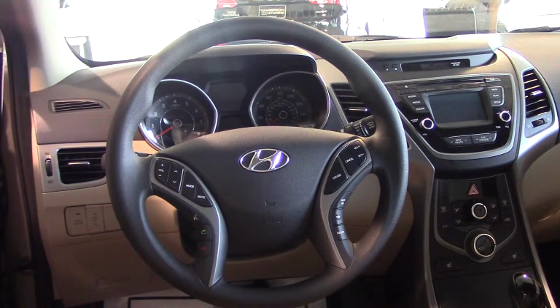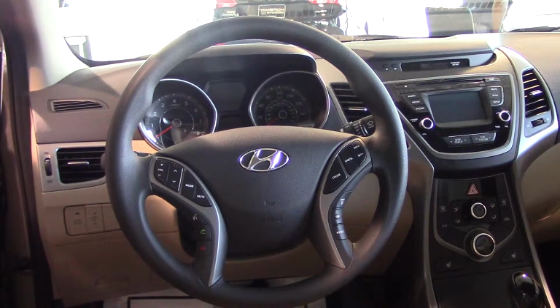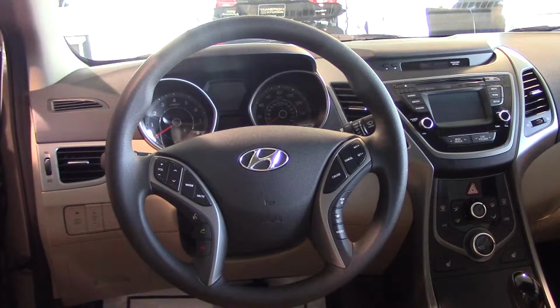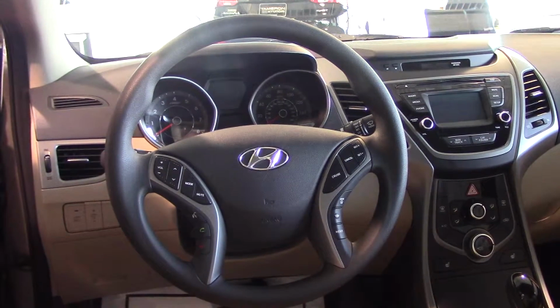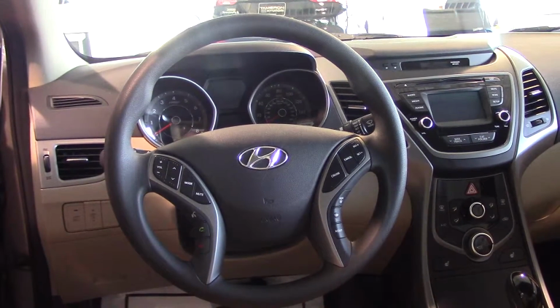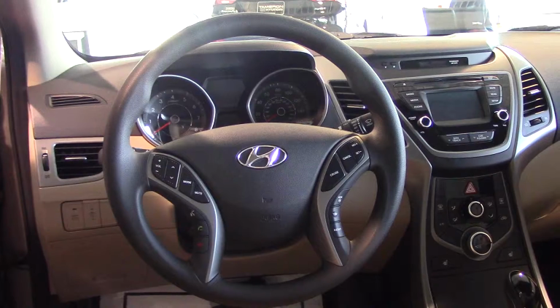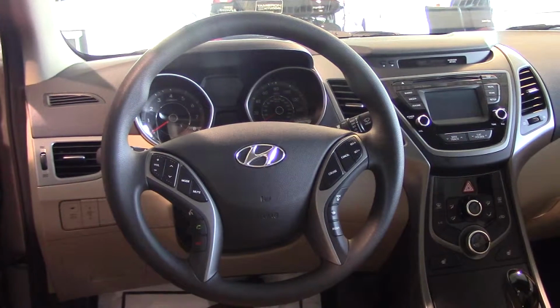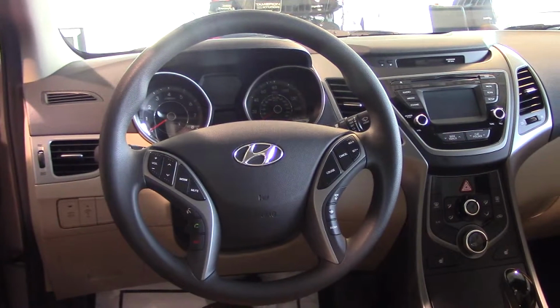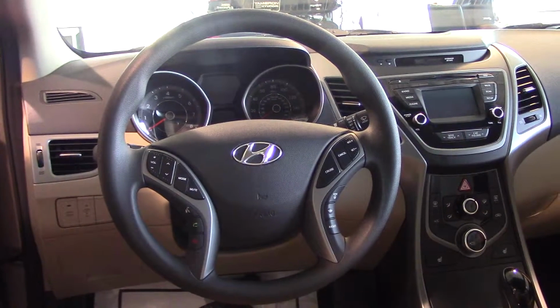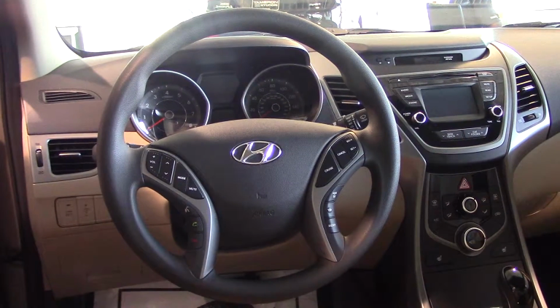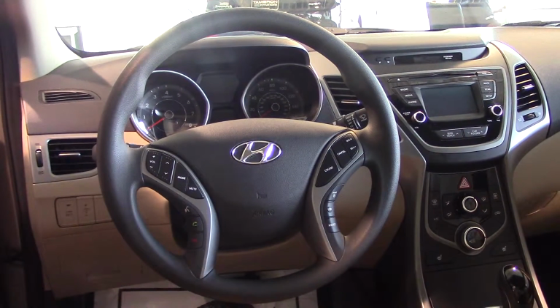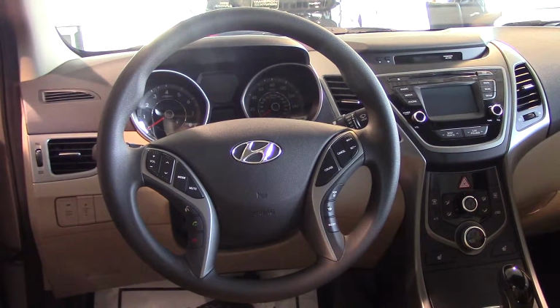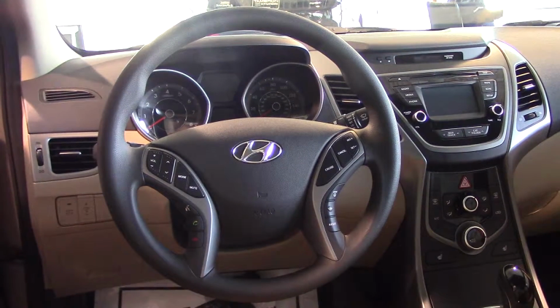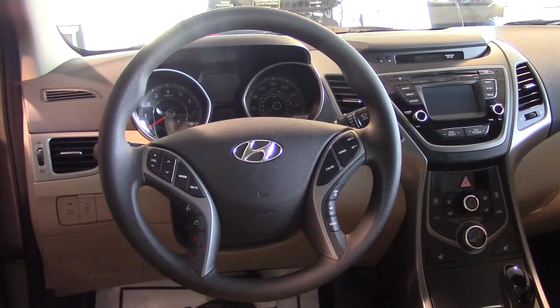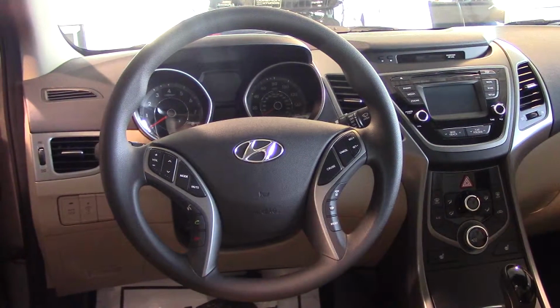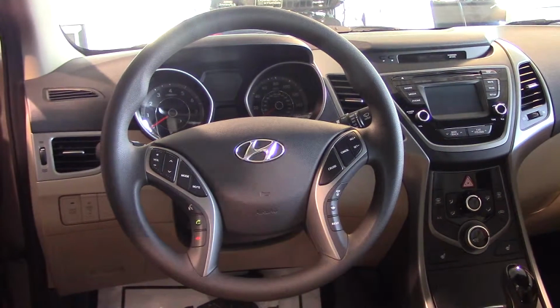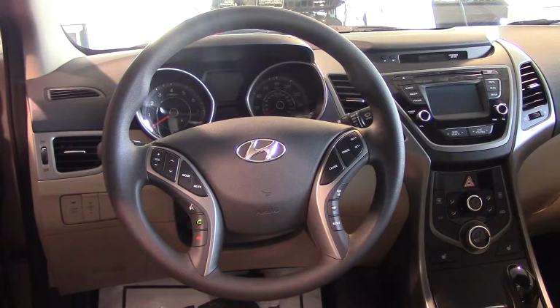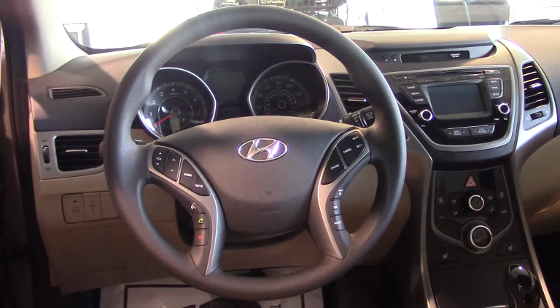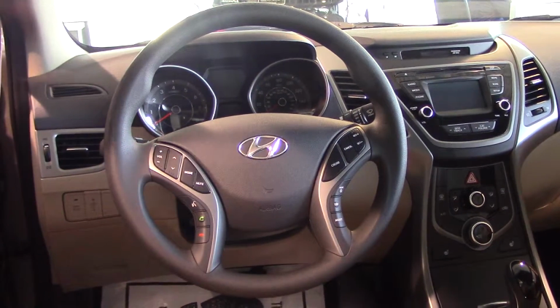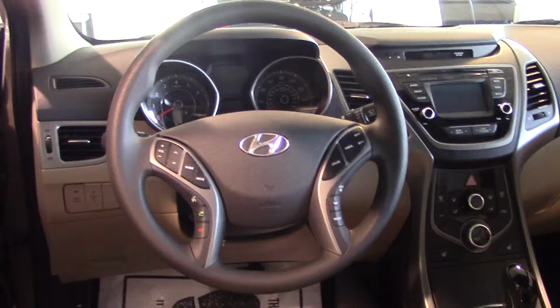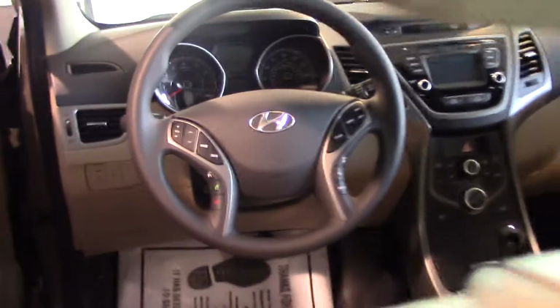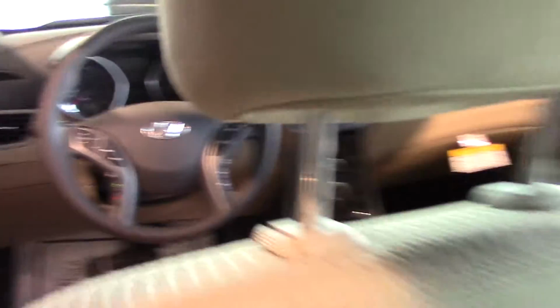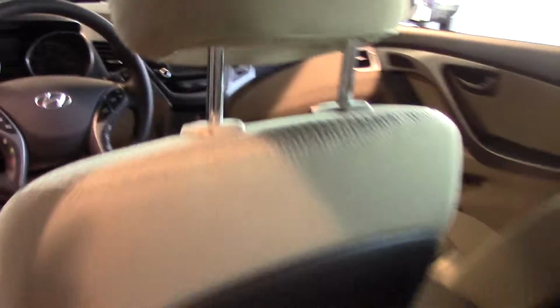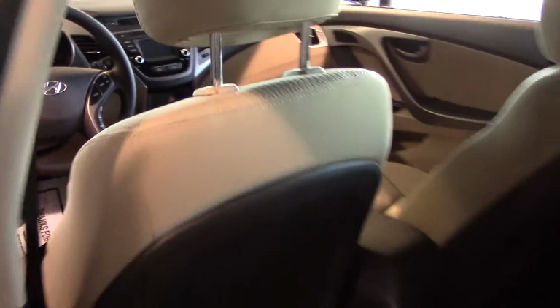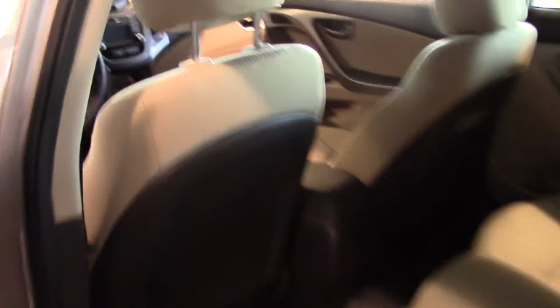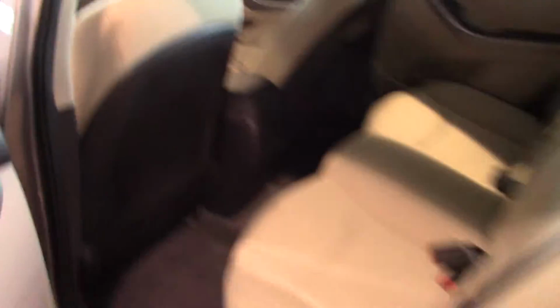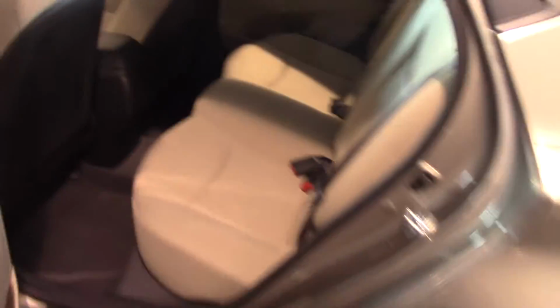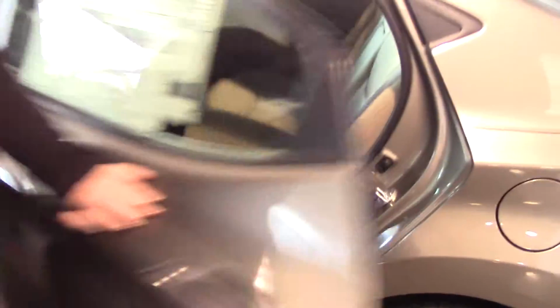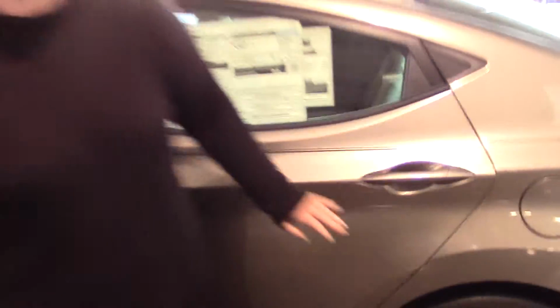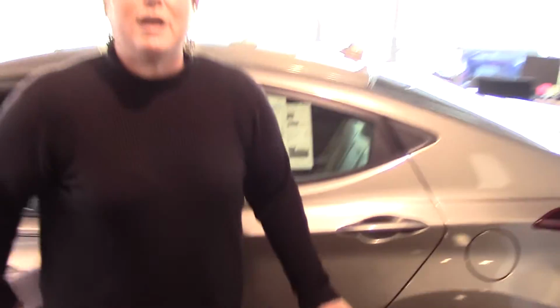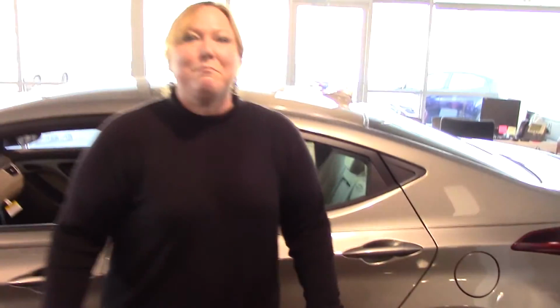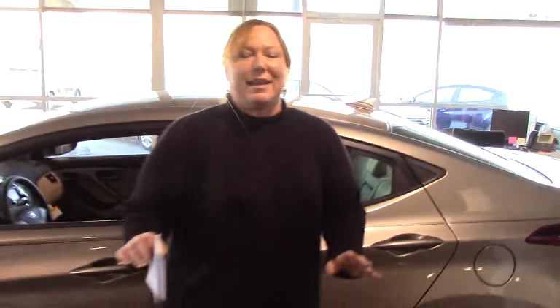This particular model also has a backup camera, CD player, auxiliary, iPod, USB, AM, FM, and XM satellite radio, free for the first three months.